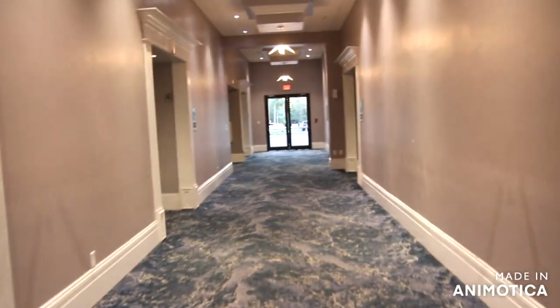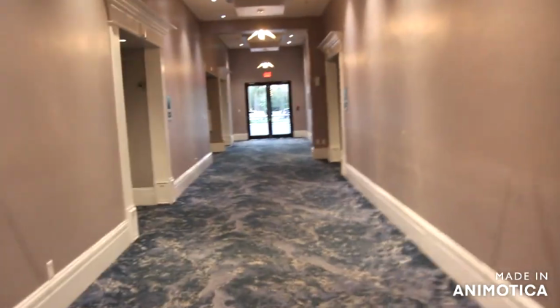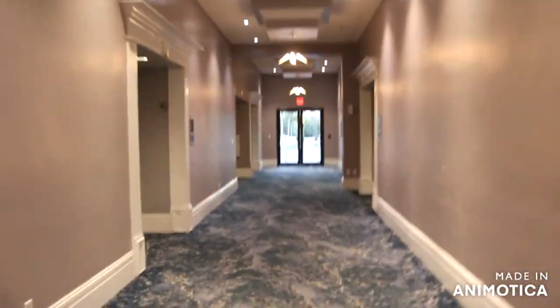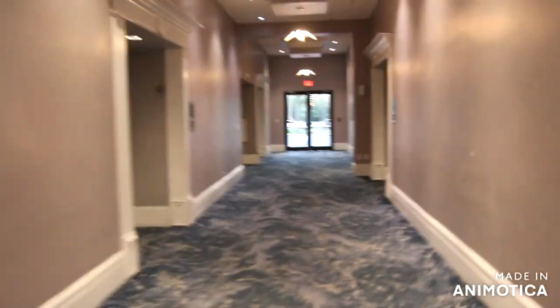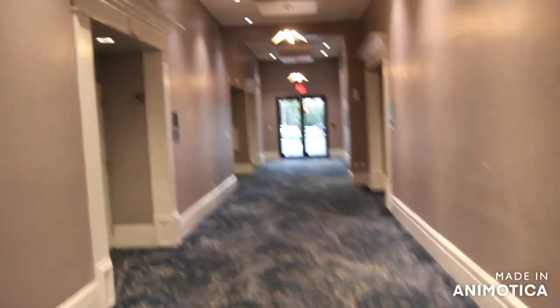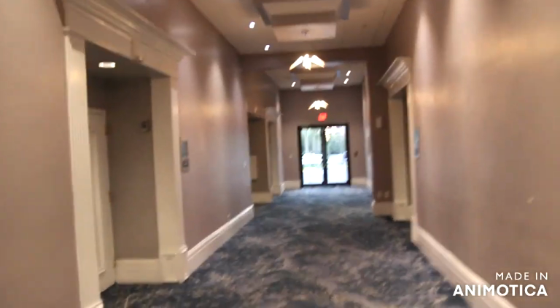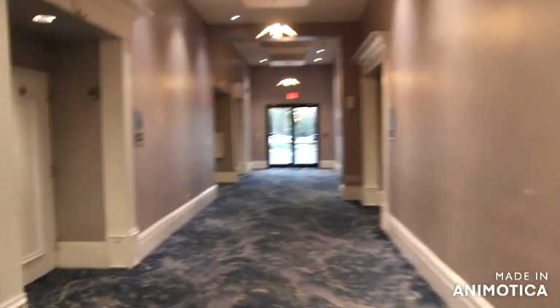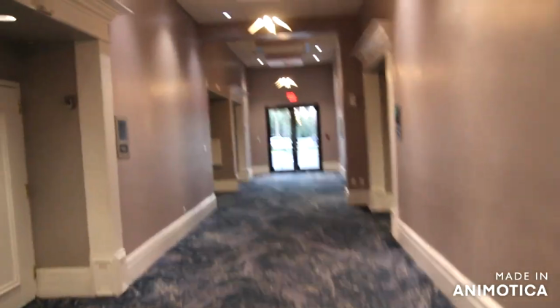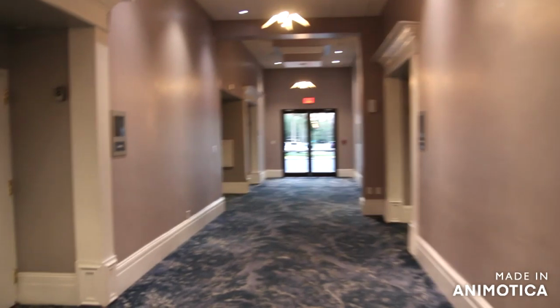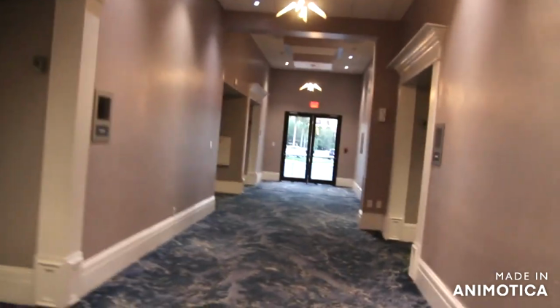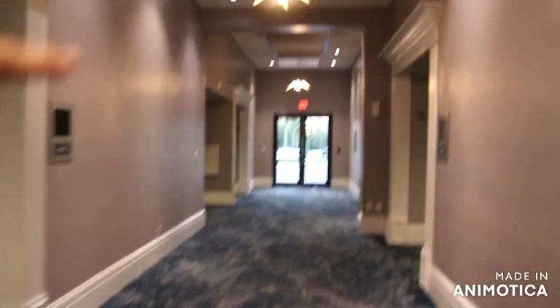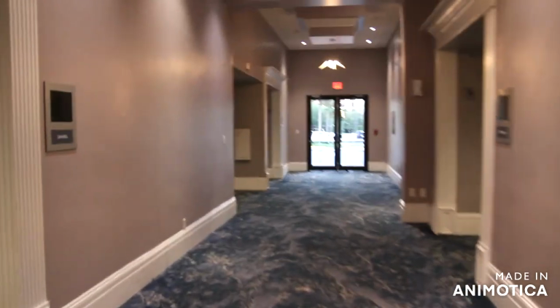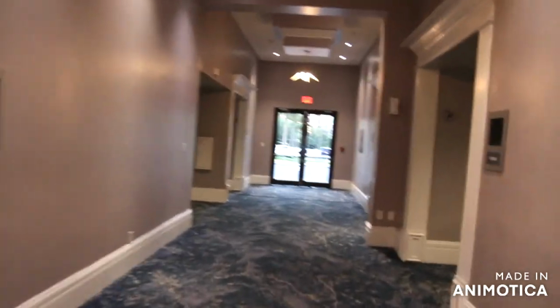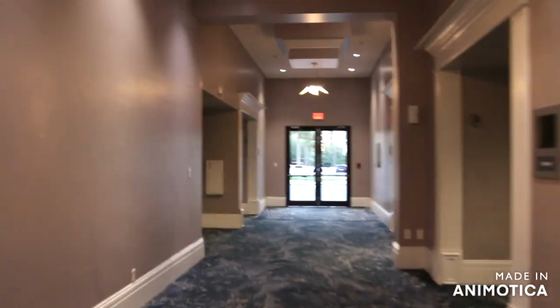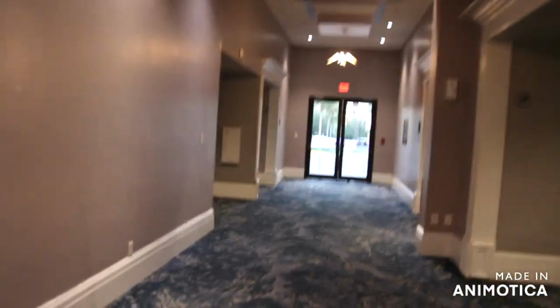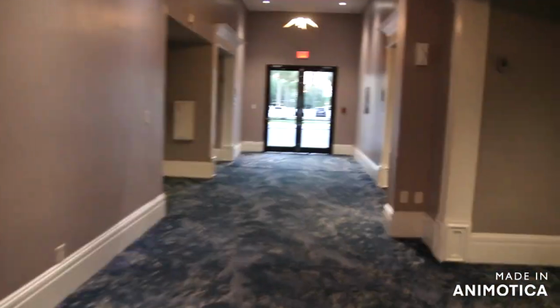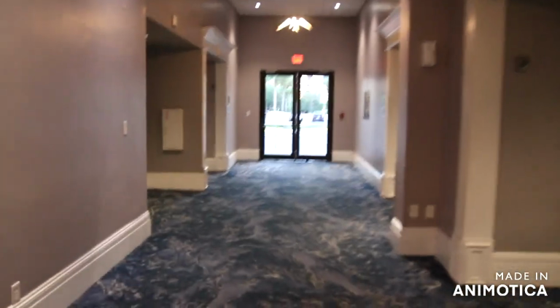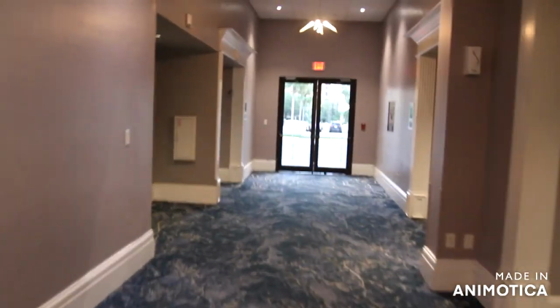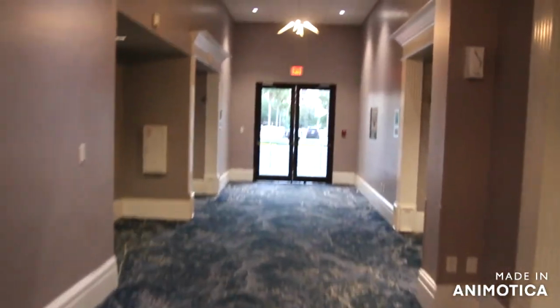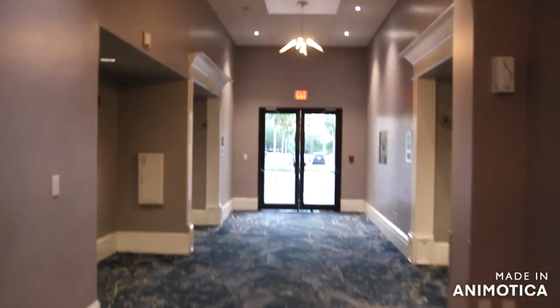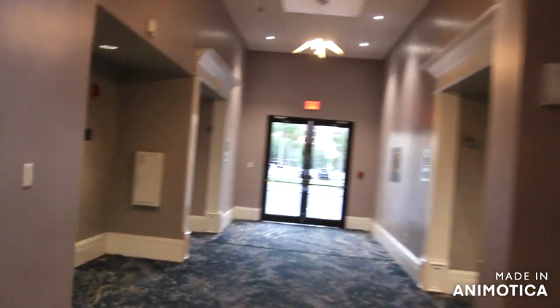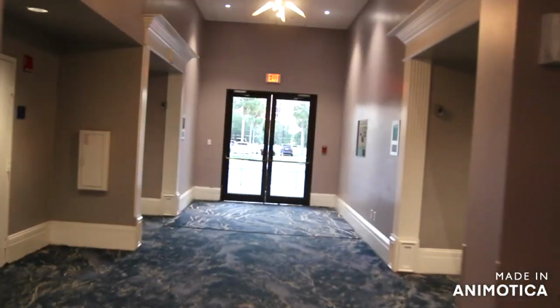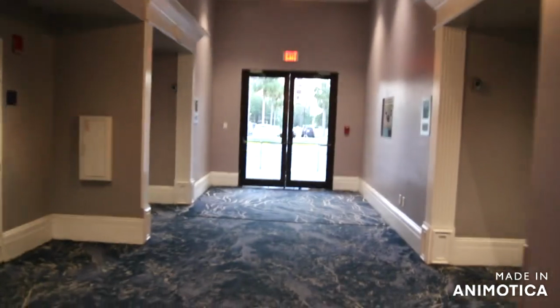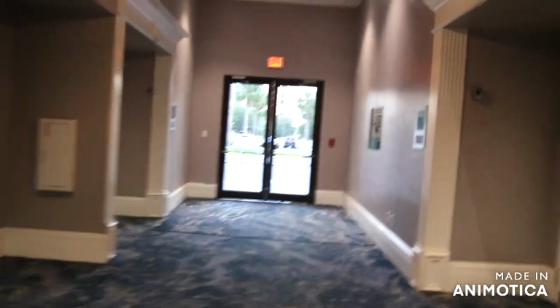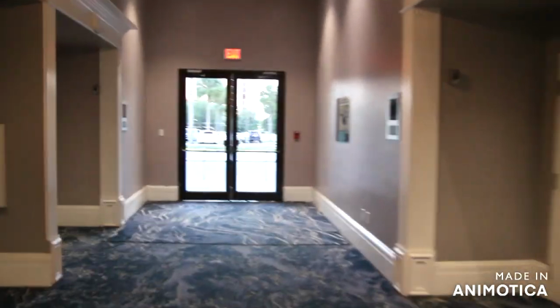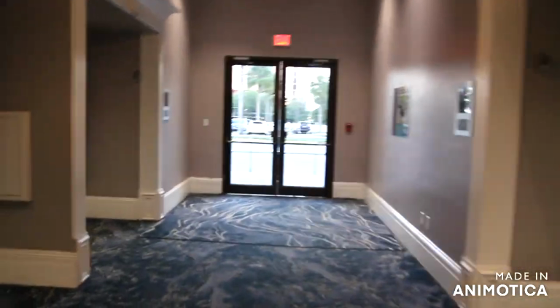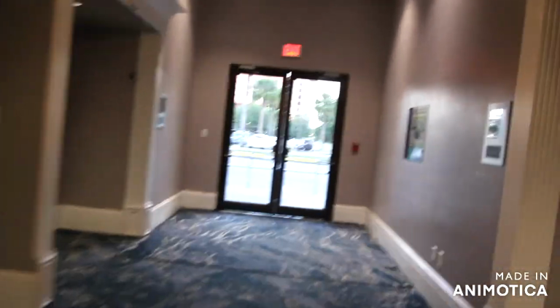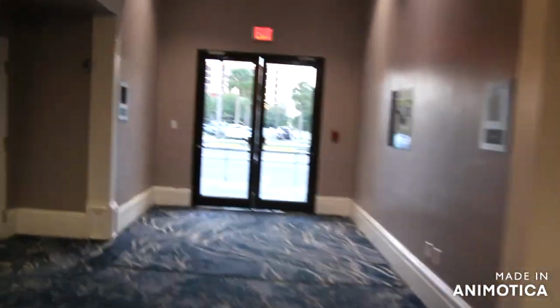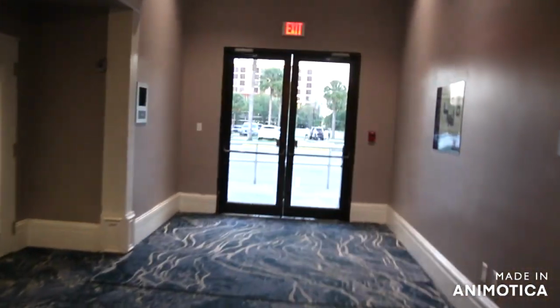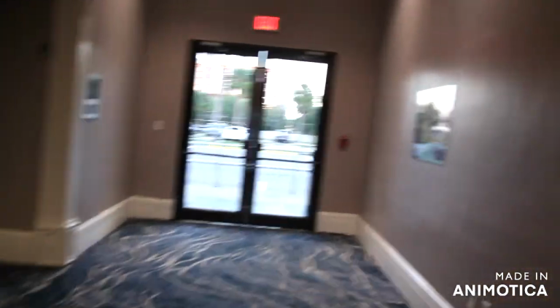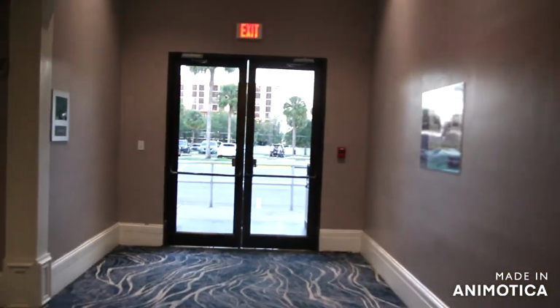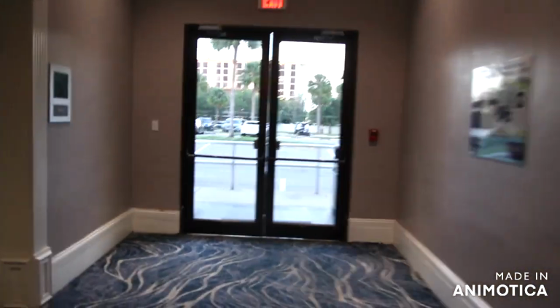I'll show you basically where we're staying — we're not staying inside this building, we're staying inside that building we're going towards. There's a door that way, I can see my car! I'll let you go for right now and then we'll see you again as we're going into where we're staying.